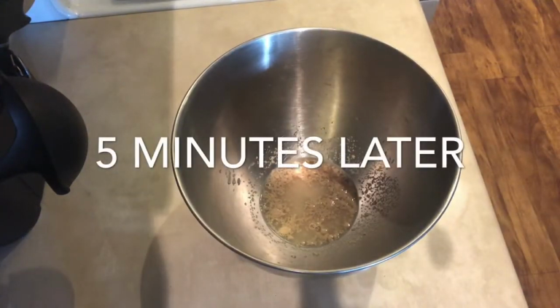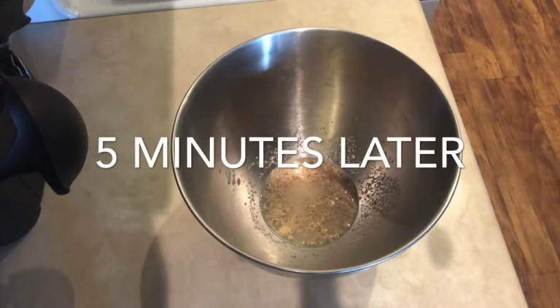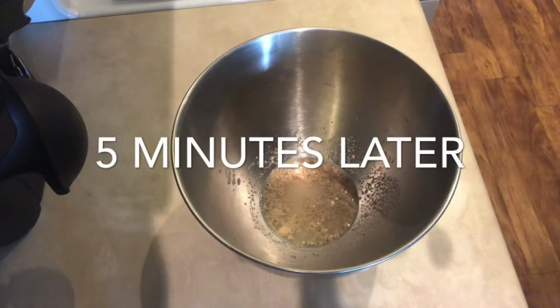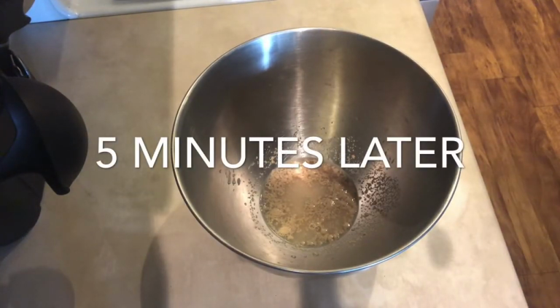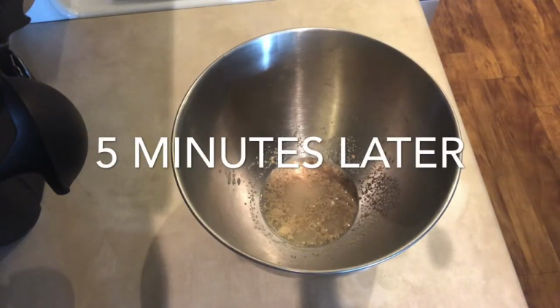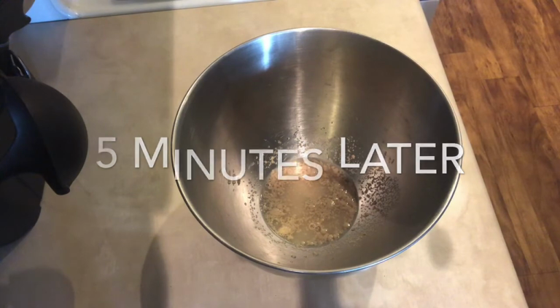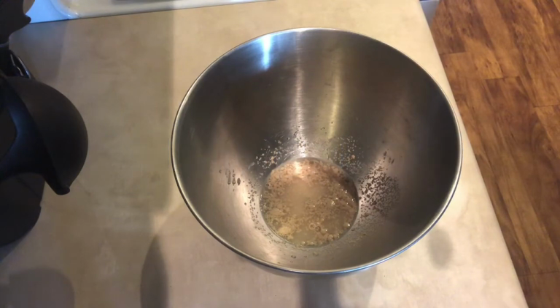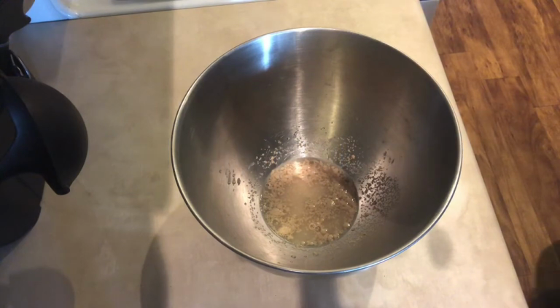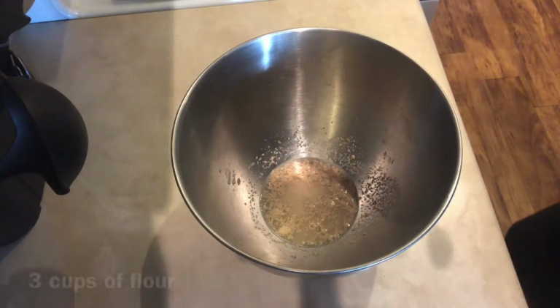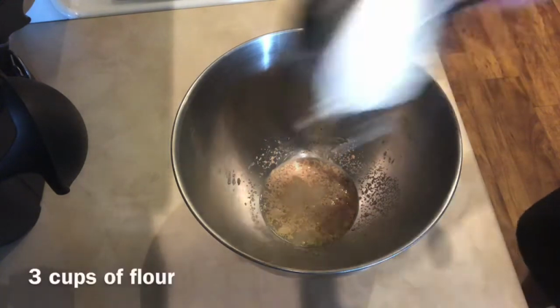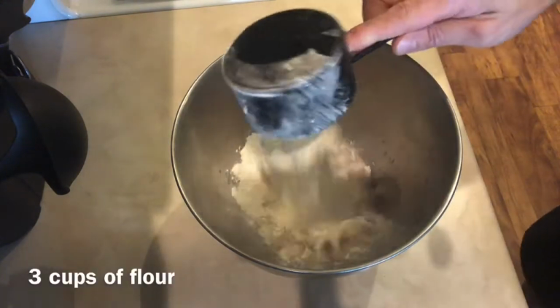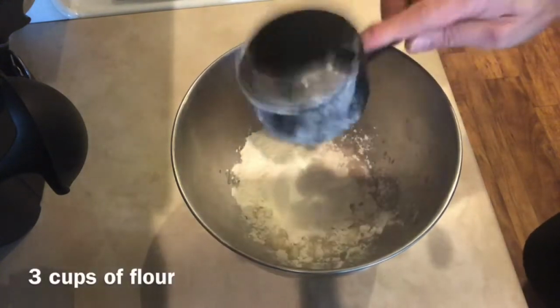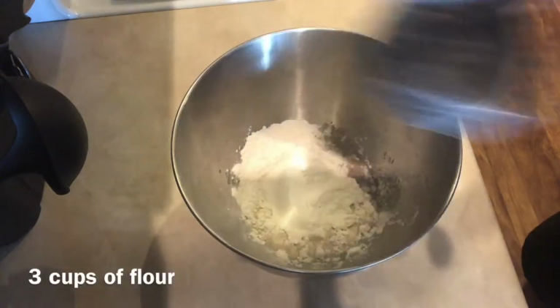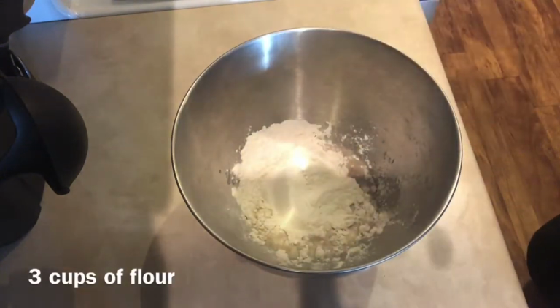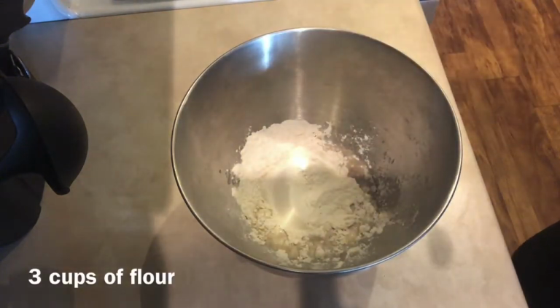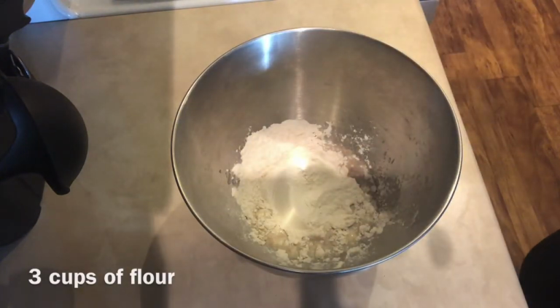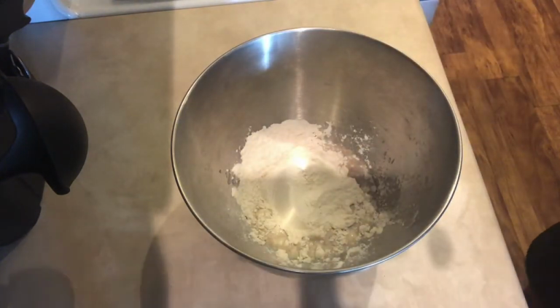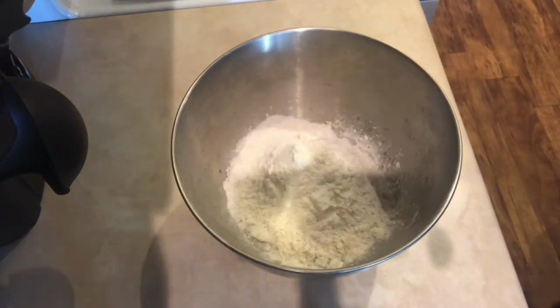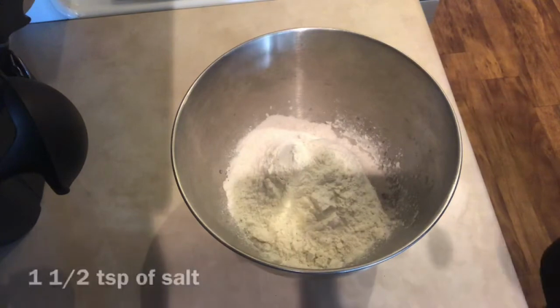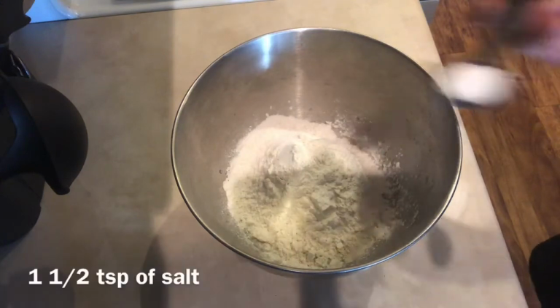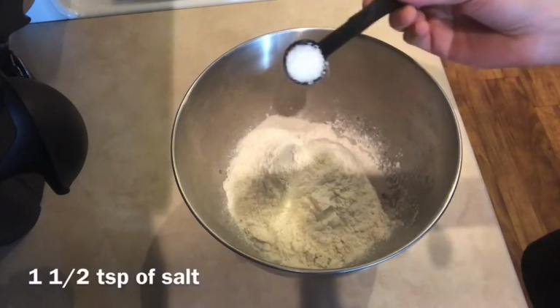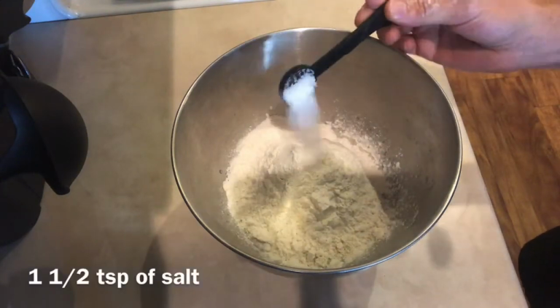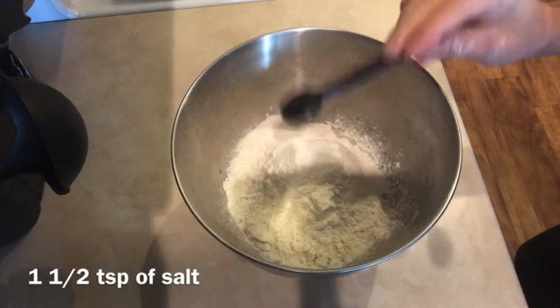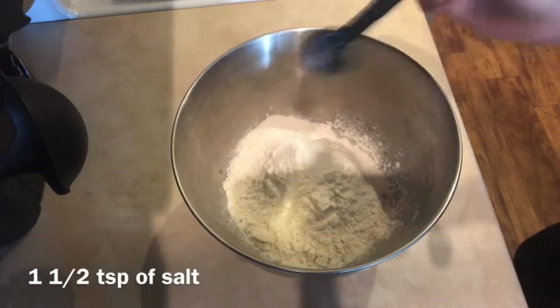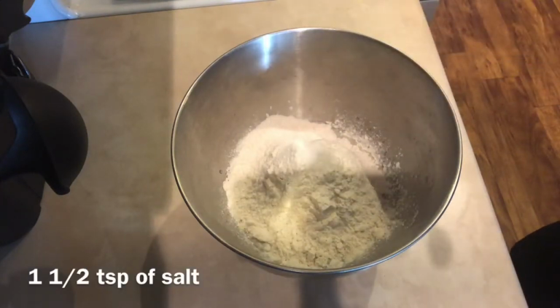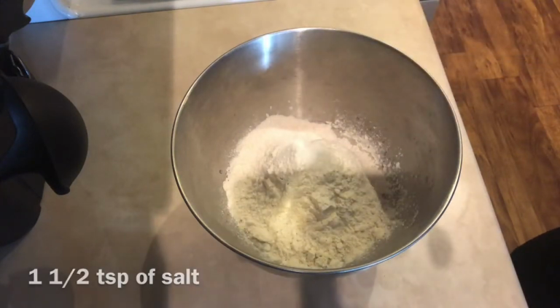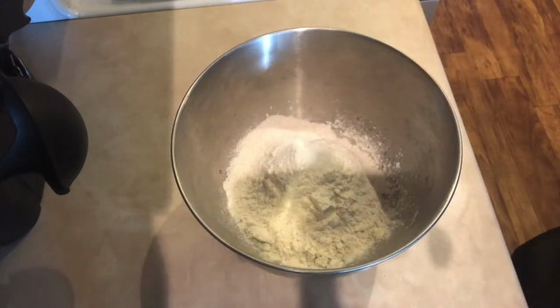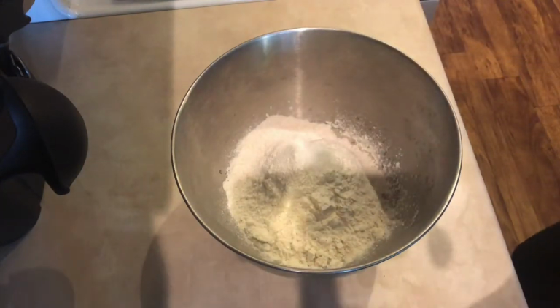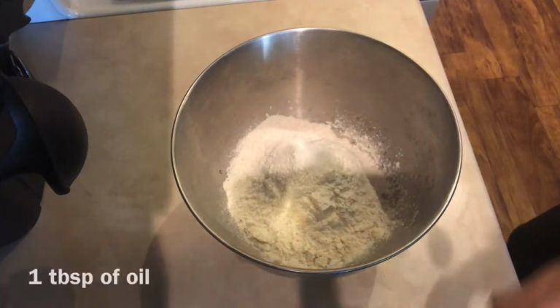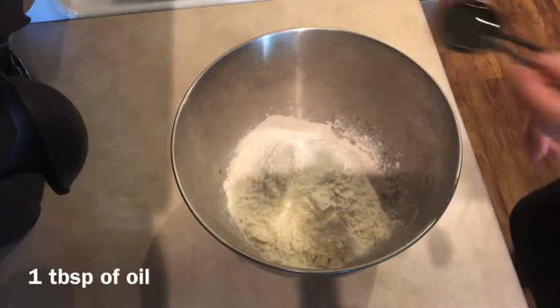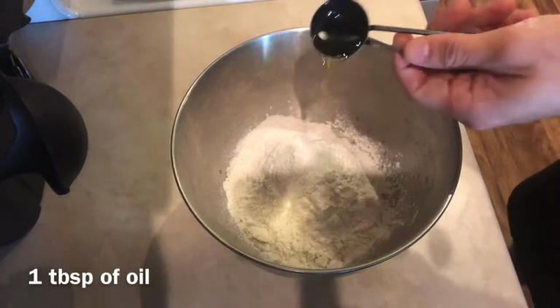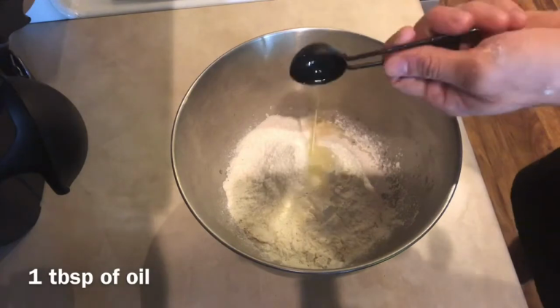I will continue by adding three cups of flour, one and a half teaspoons of salt, and one tablespoon of oil.